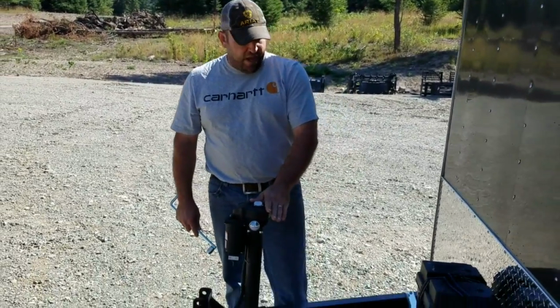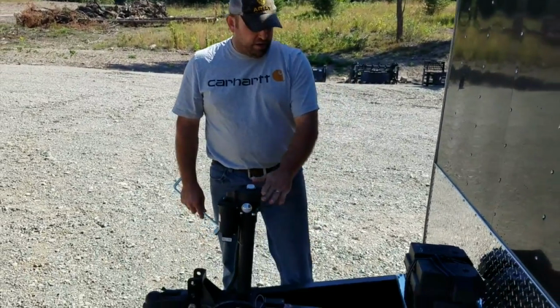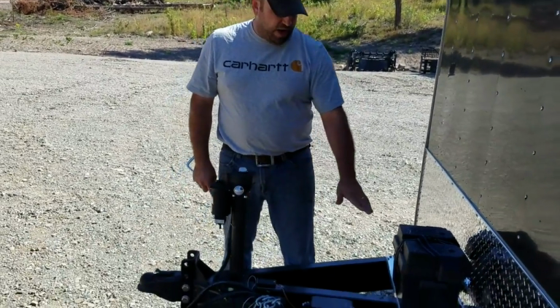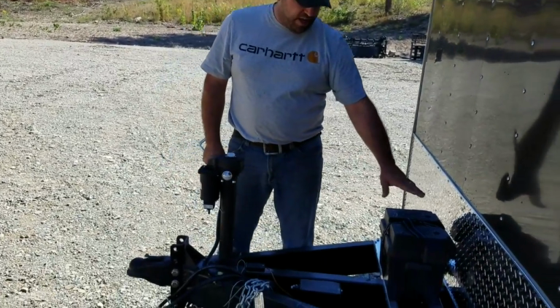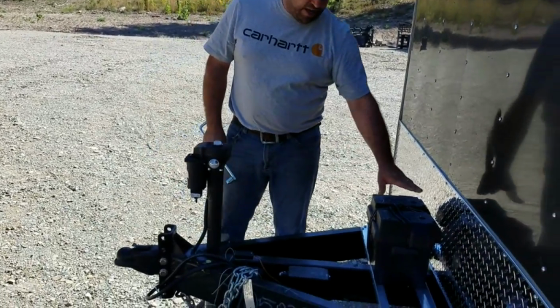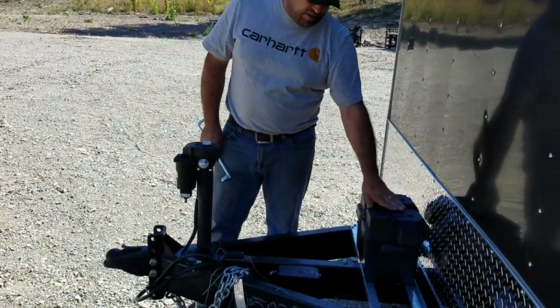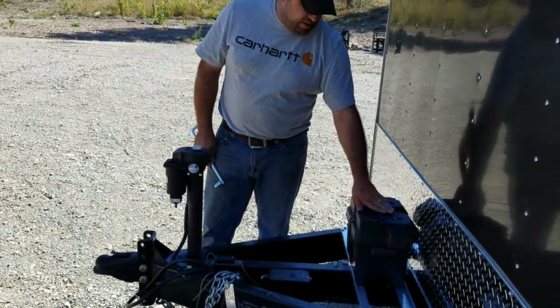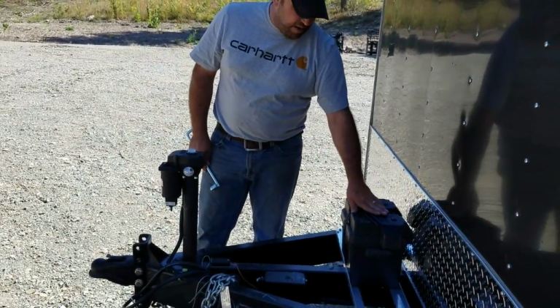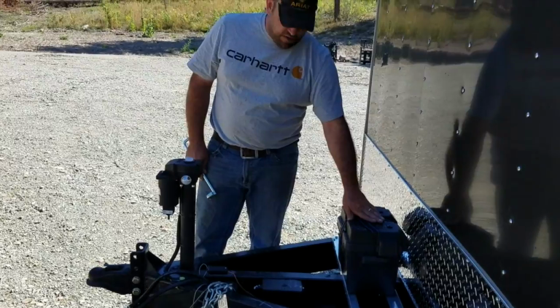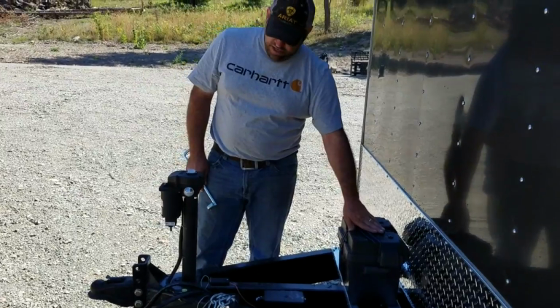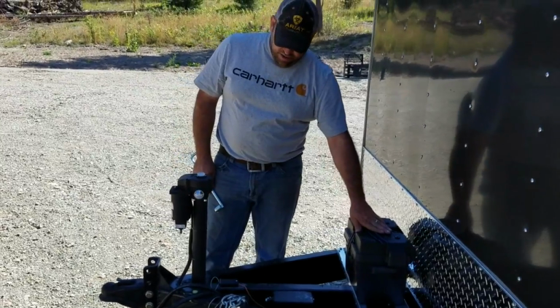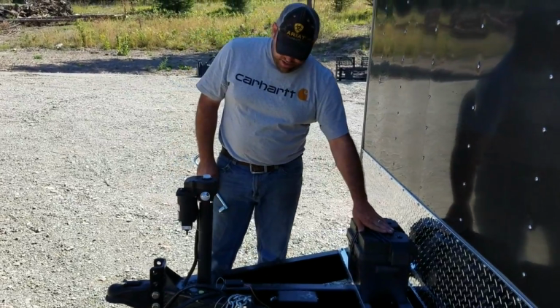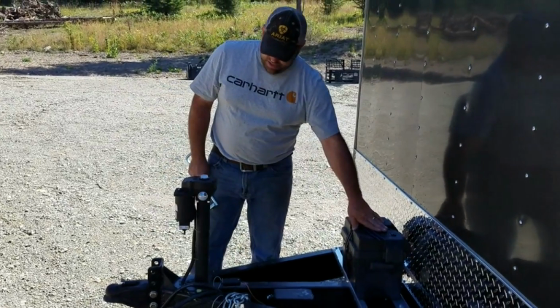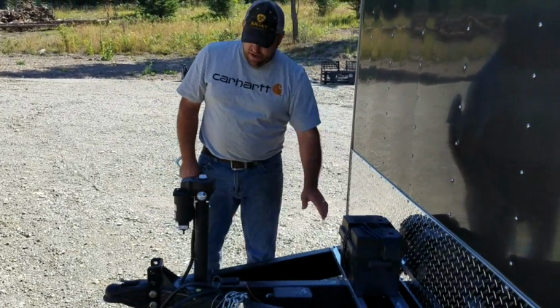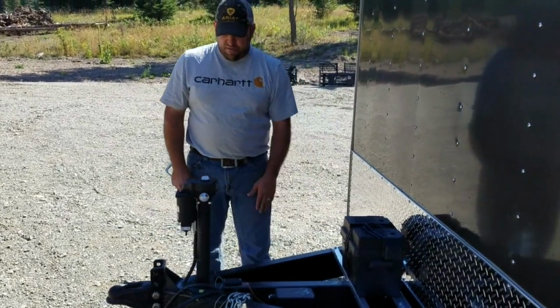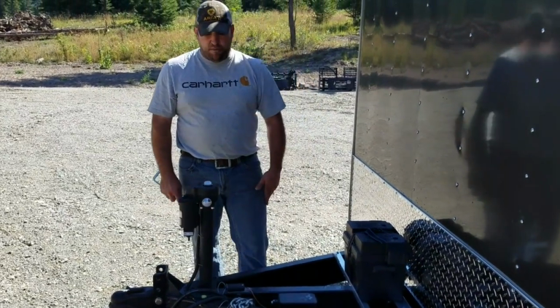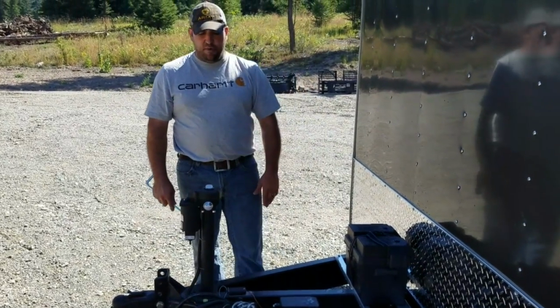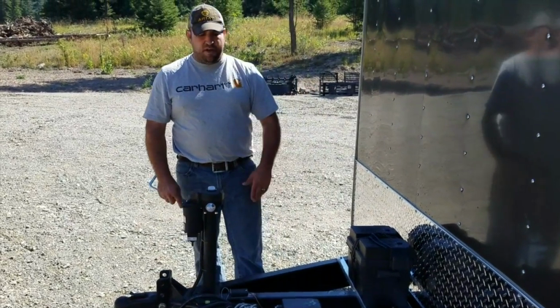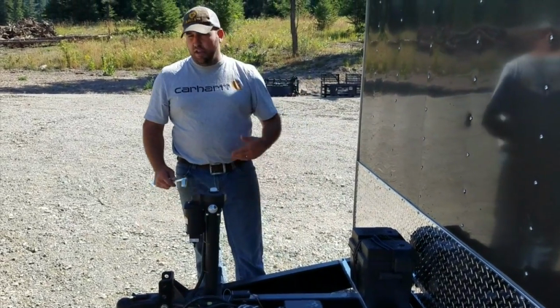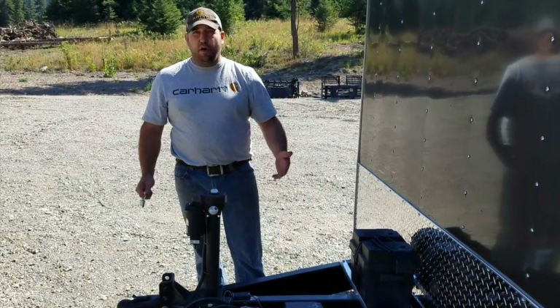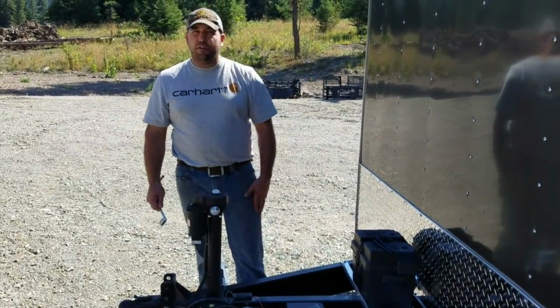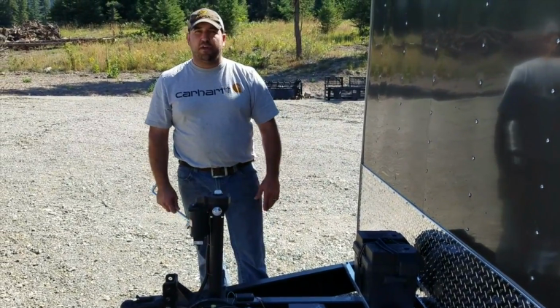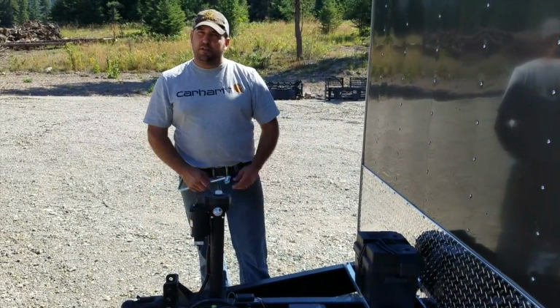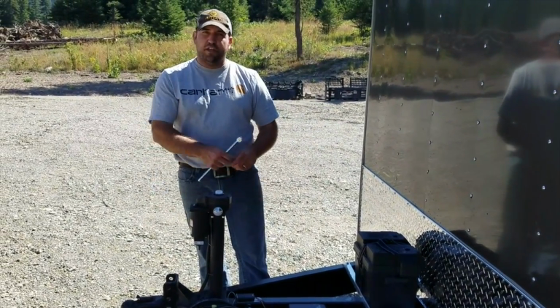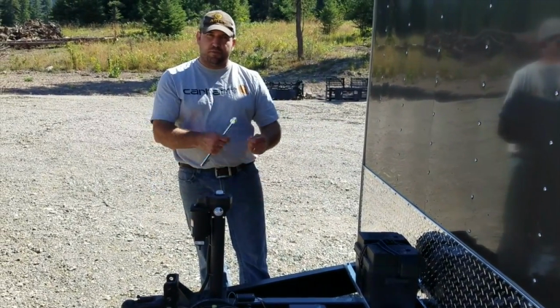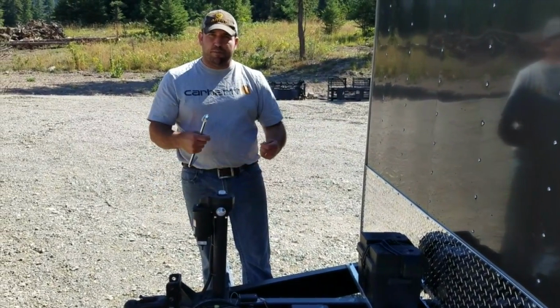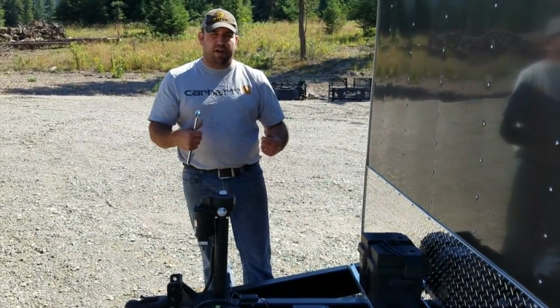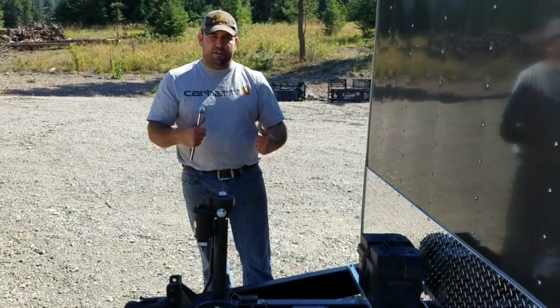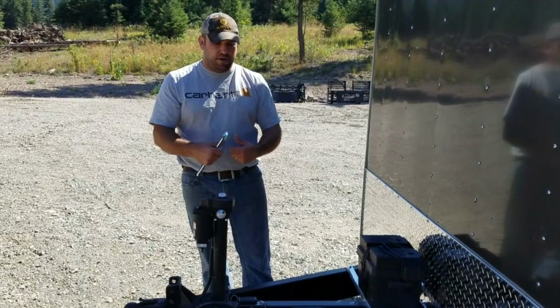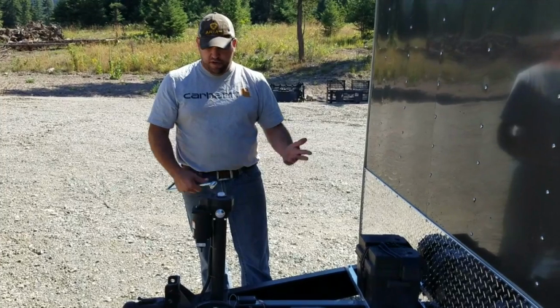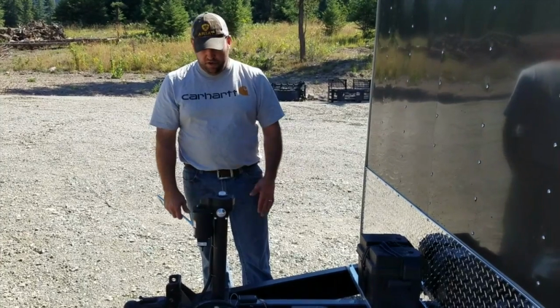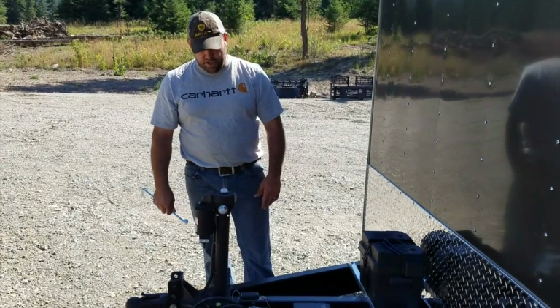It also has a 10 amp fuse in here, so if you ever have a problem with it and you blow a fuse or something, it's pretty easy — just pull the fuse out, put a new one in and you're good to go.